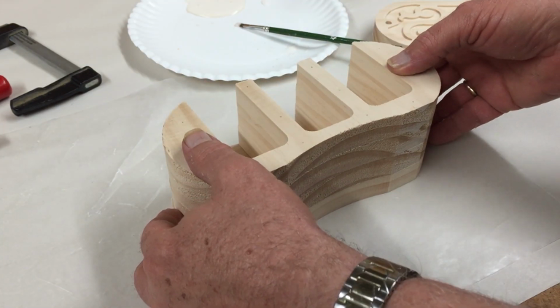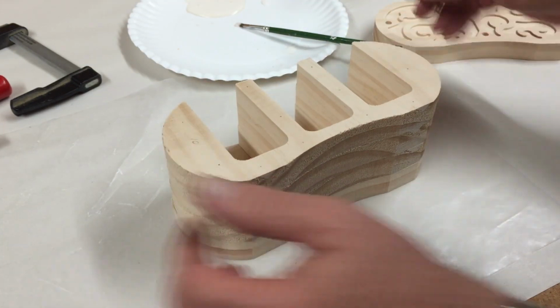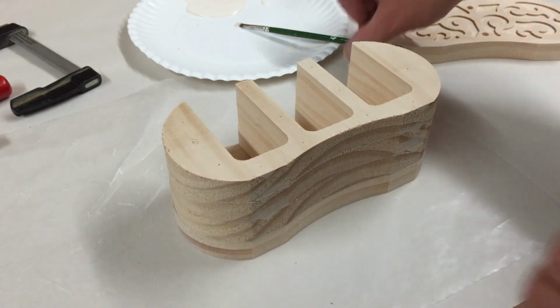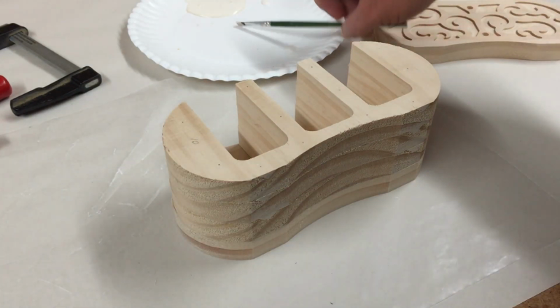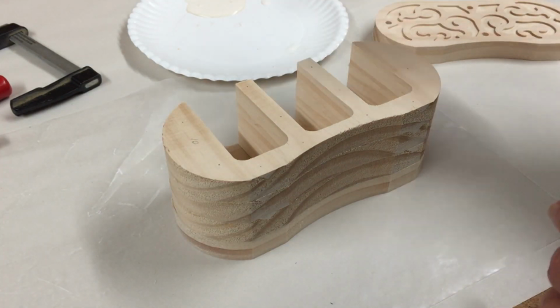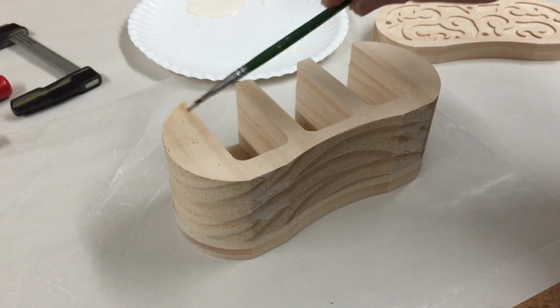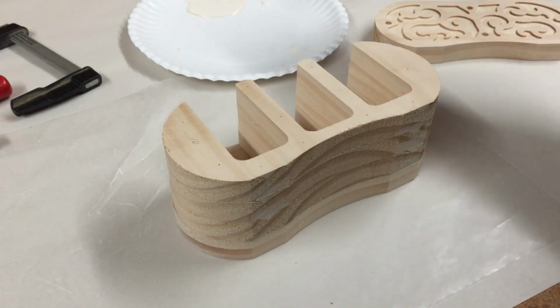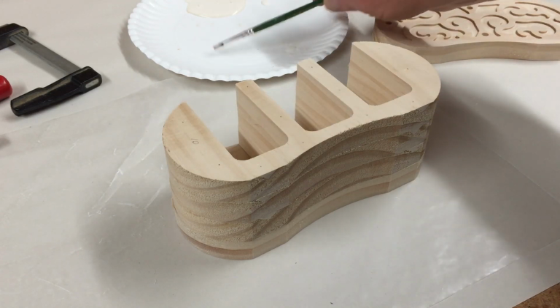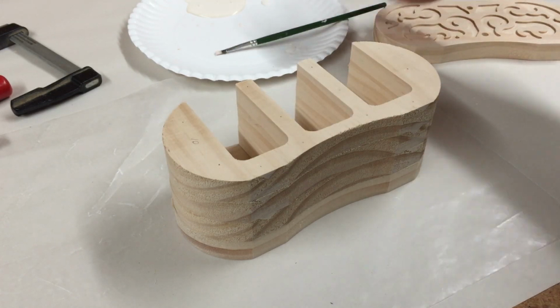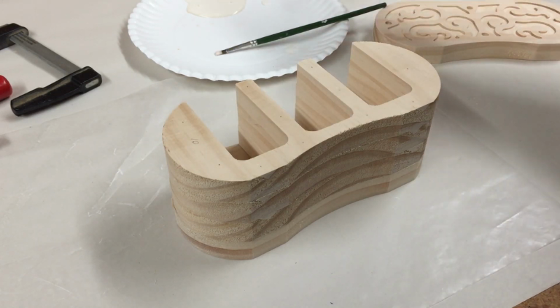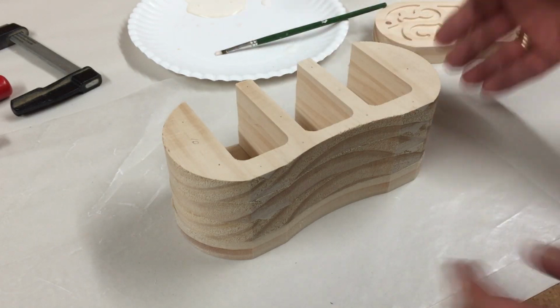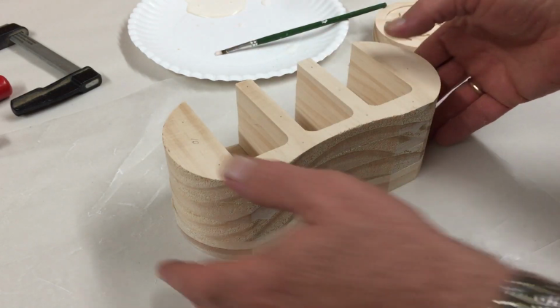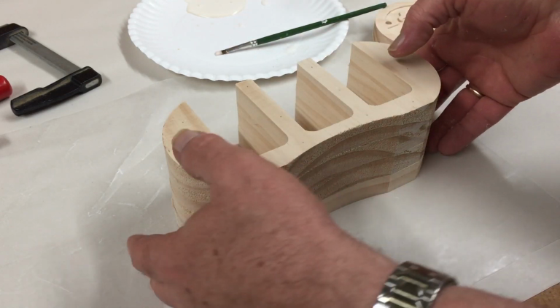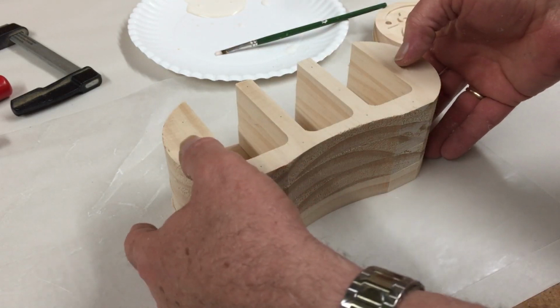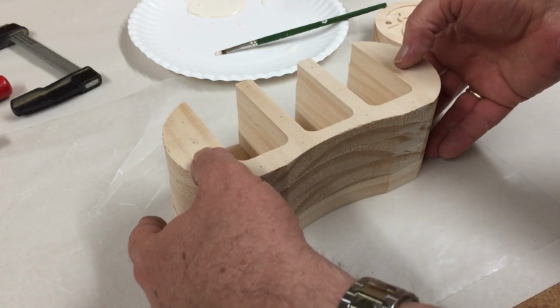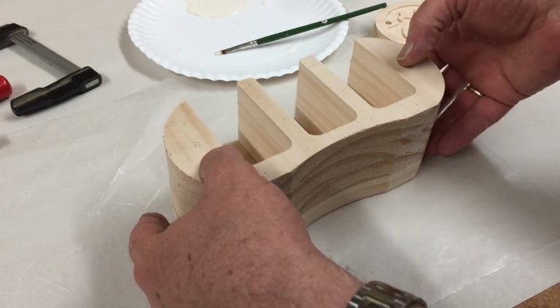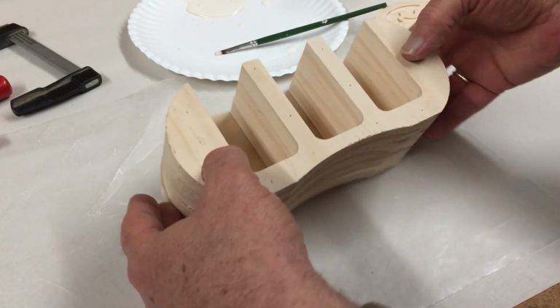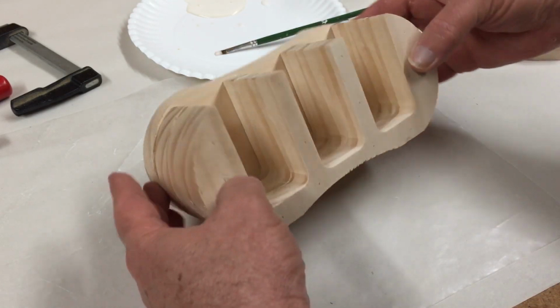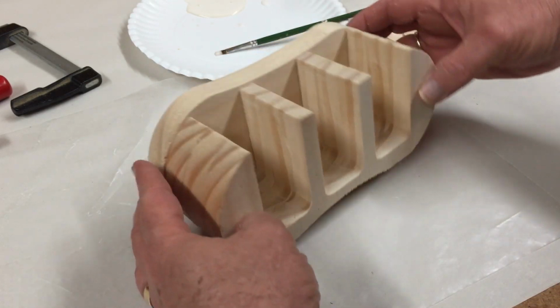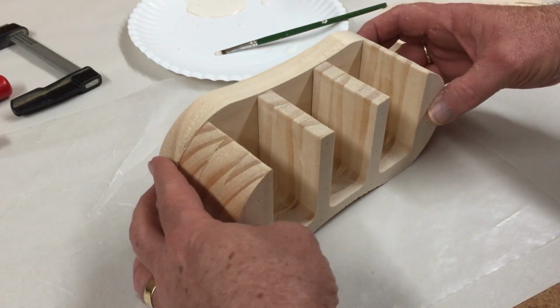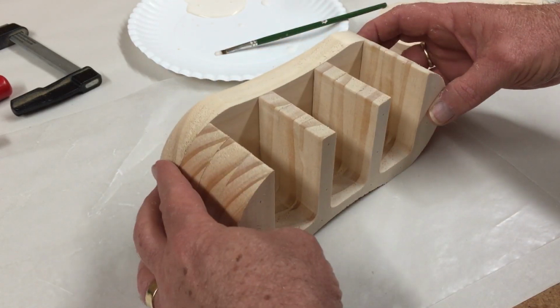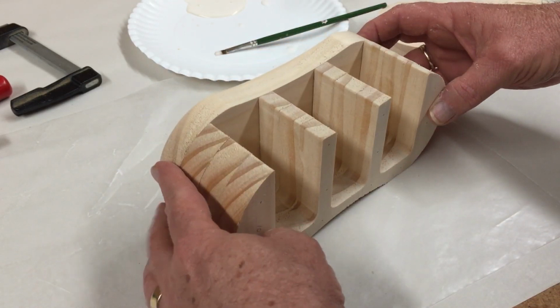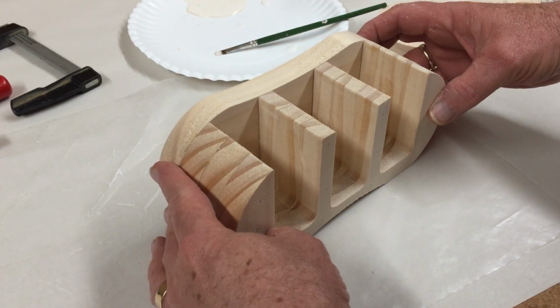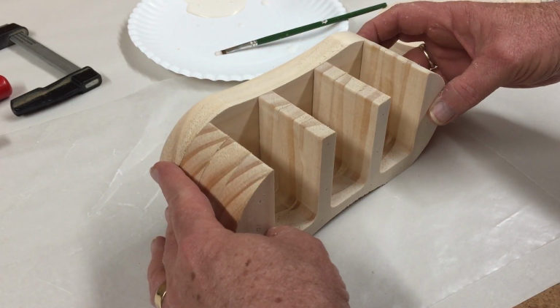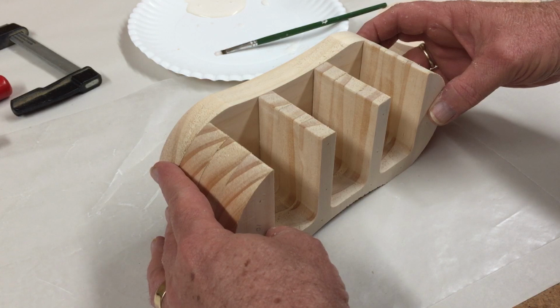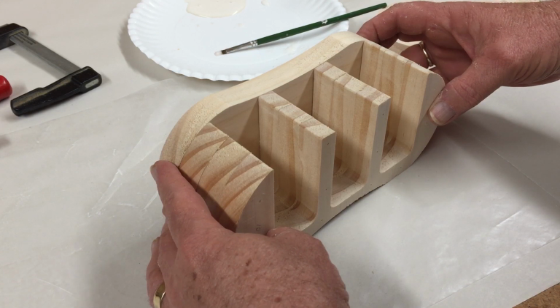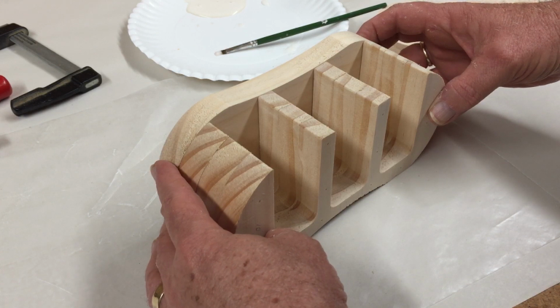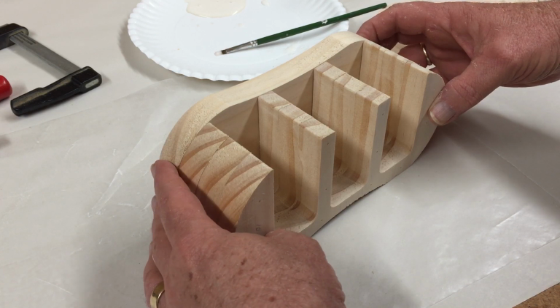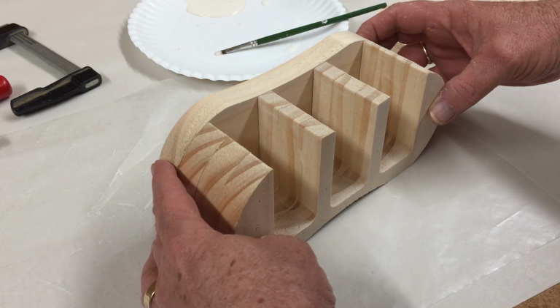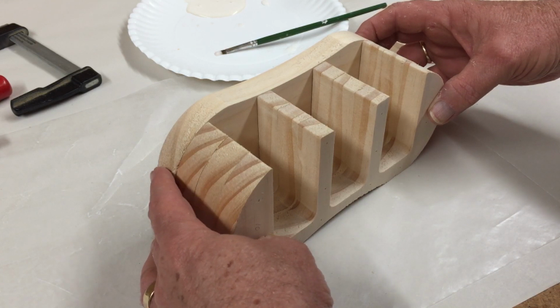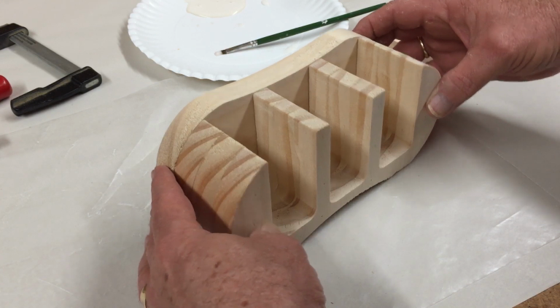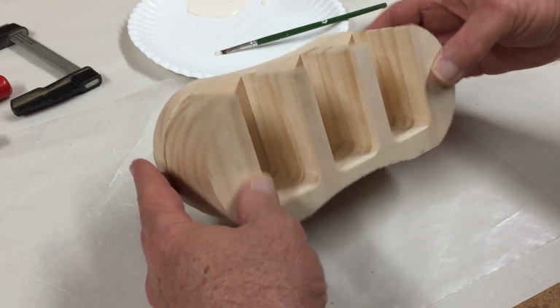We'll do the same thing with this side. And again, after it's glued up, I'll stand it up, line it up and clamp it until it's dry.